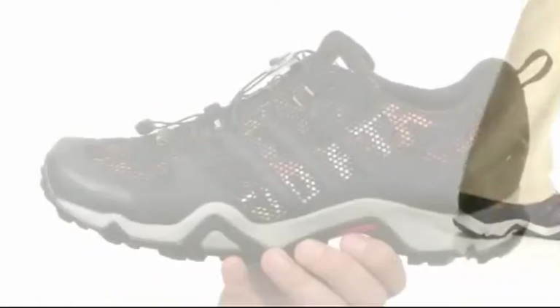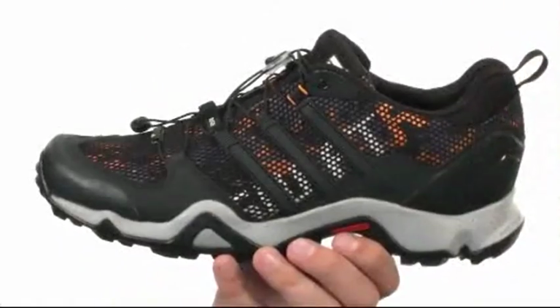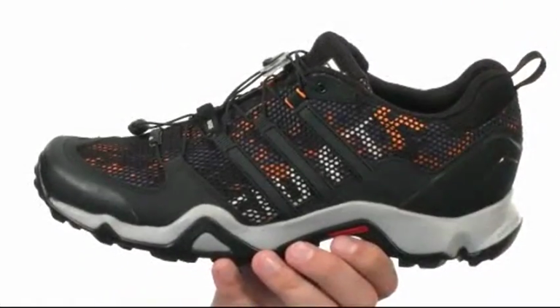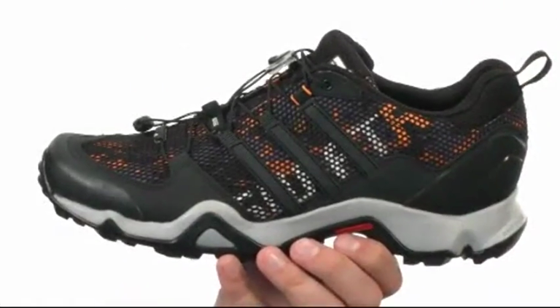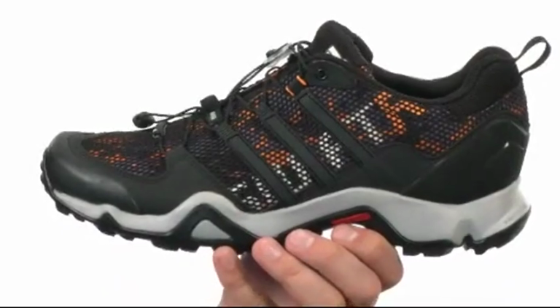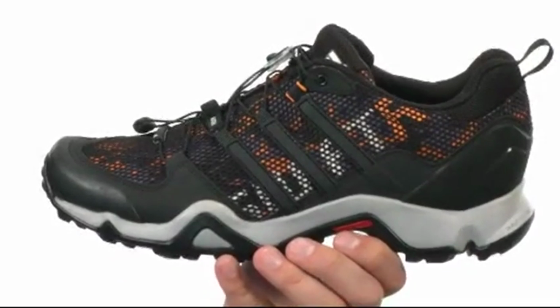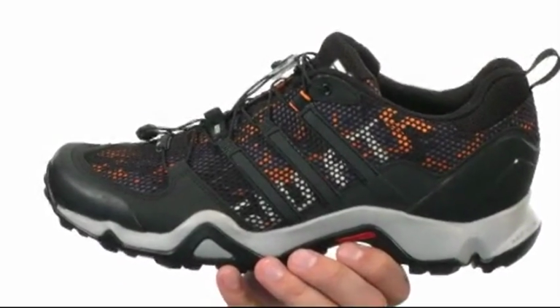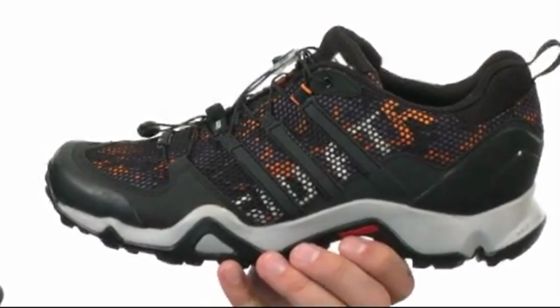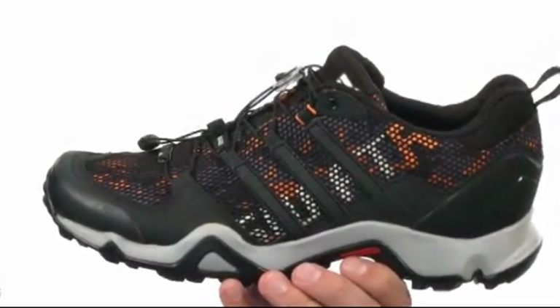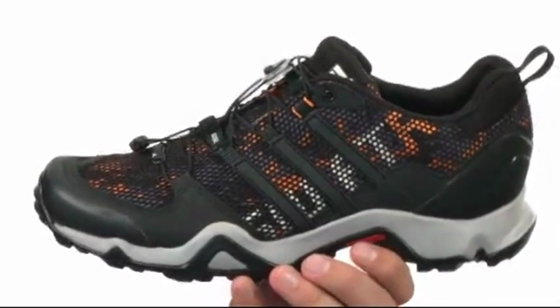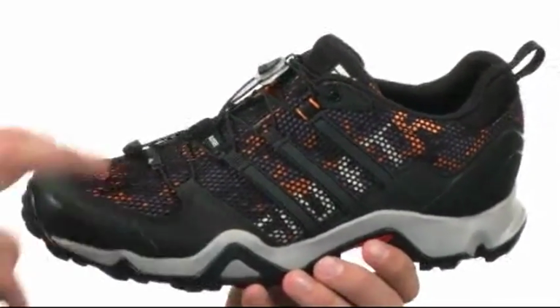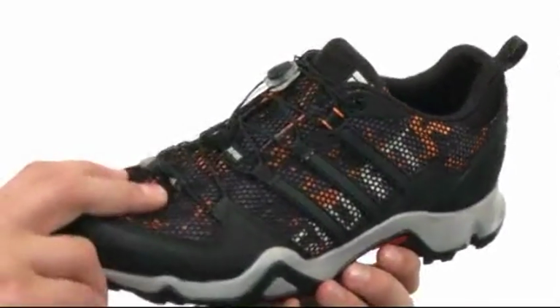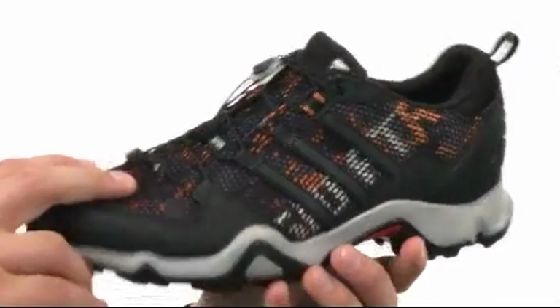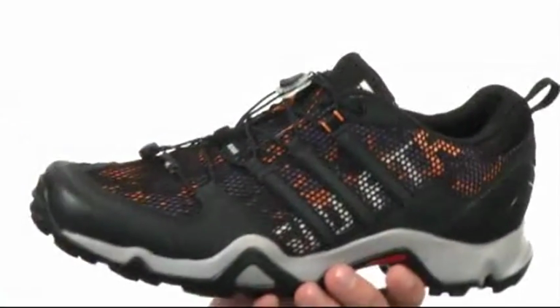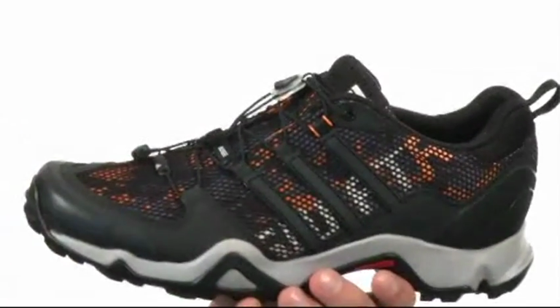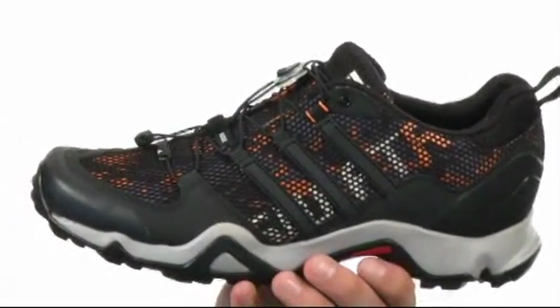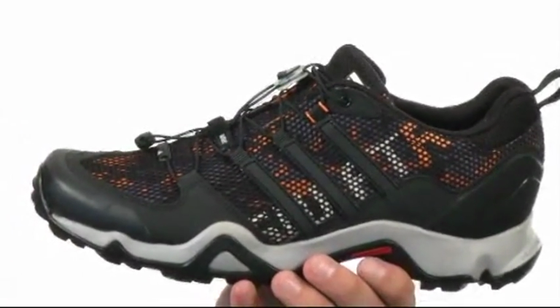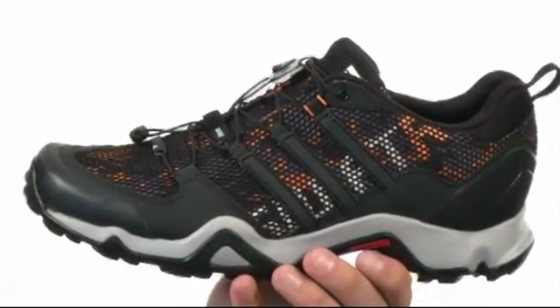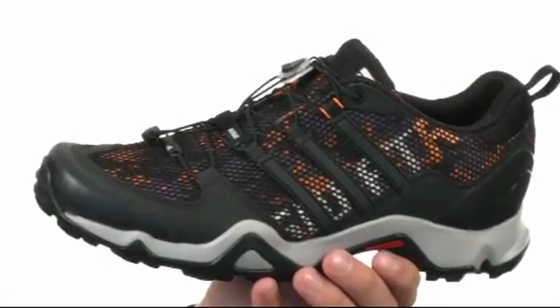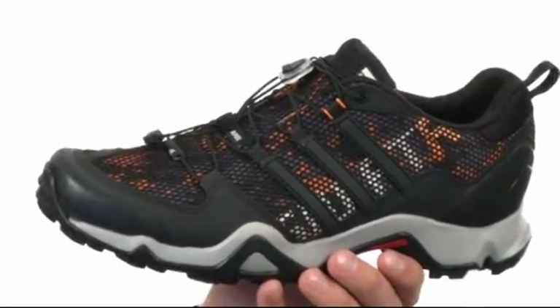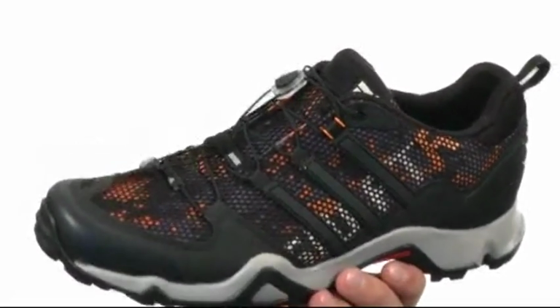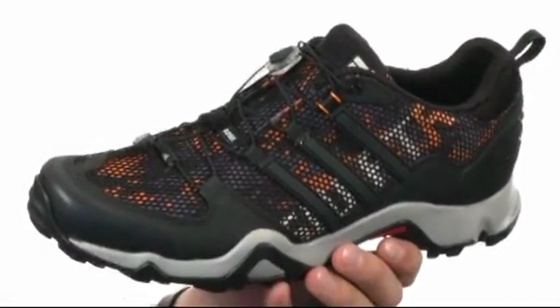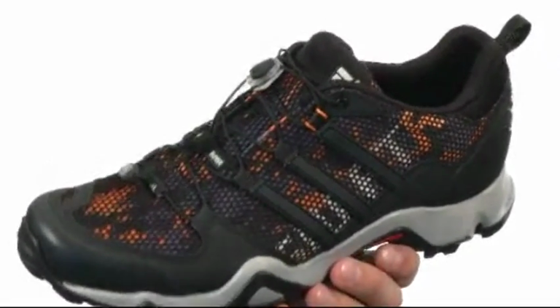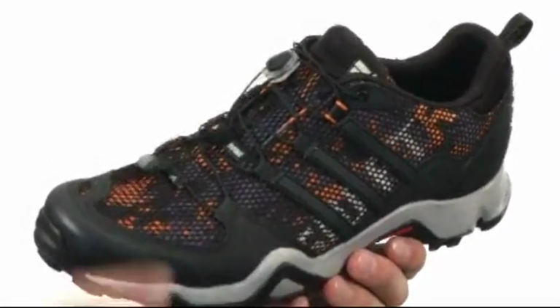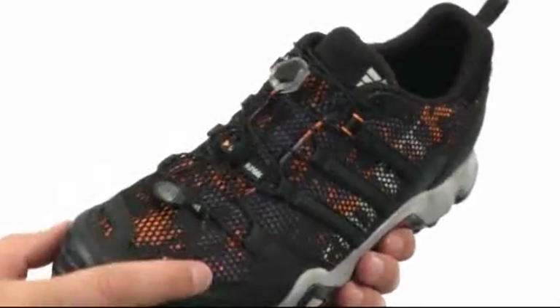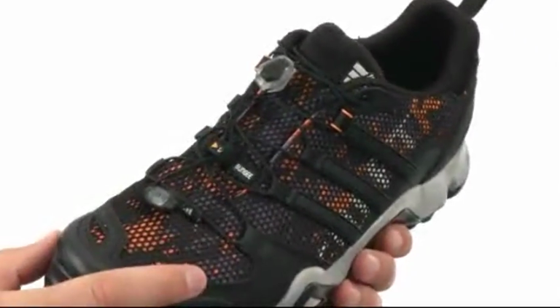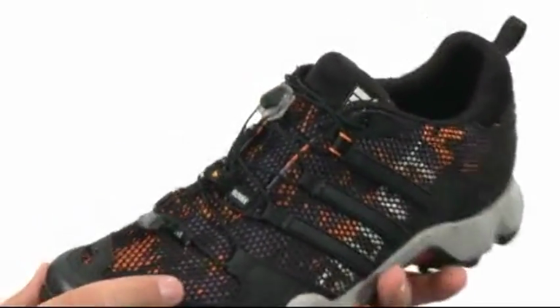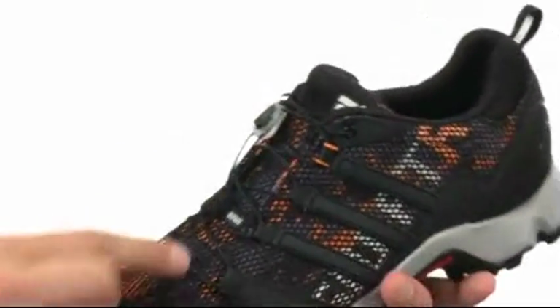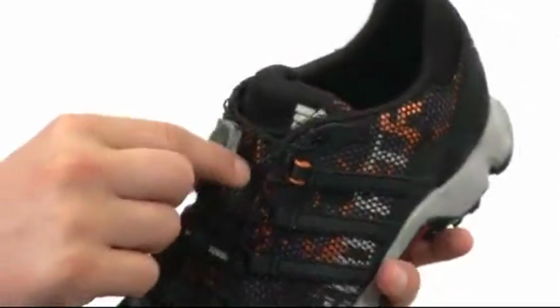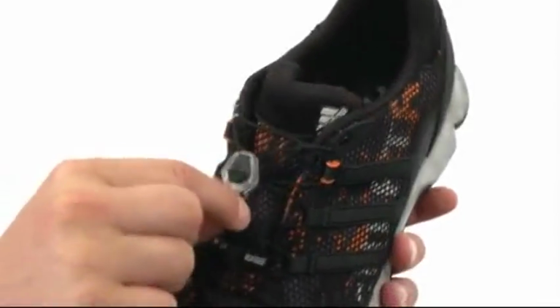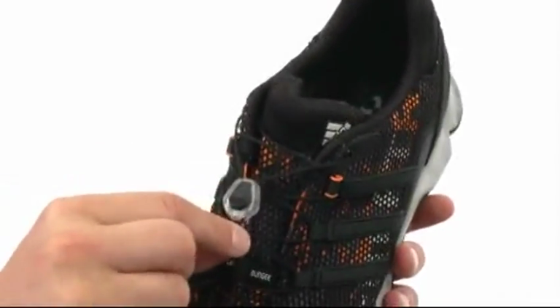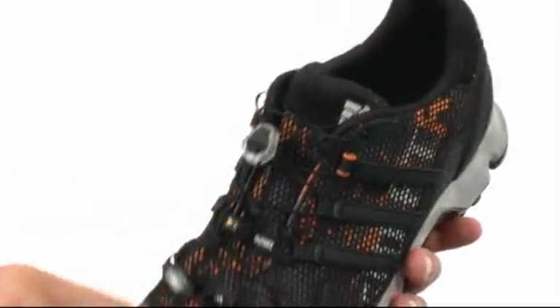These great-looking shoes are made out of a lightweight athletic-inspired design that'll keep you moving fast on the mountain. You have a breathable open mesh upper with durable synthetic overlays throughout, and a bungee lacing system in the front.